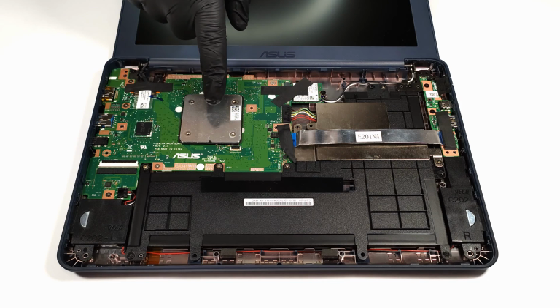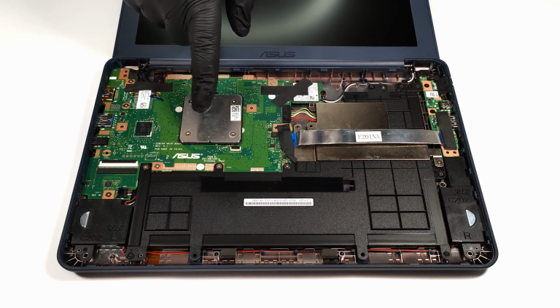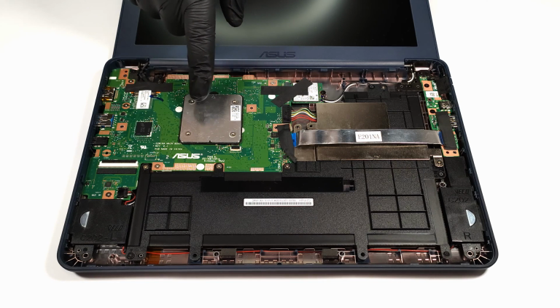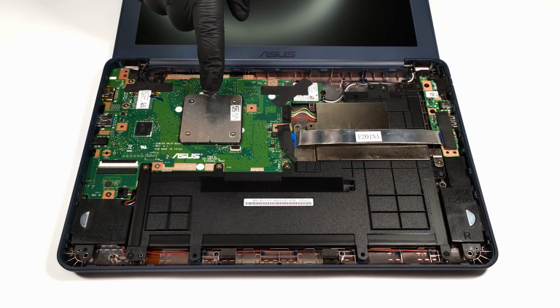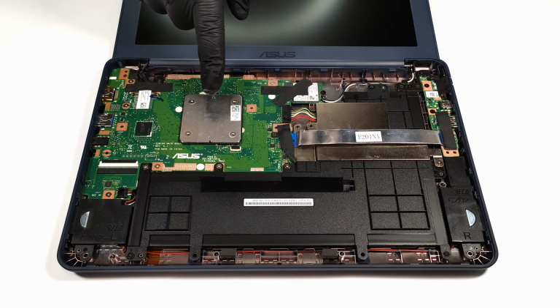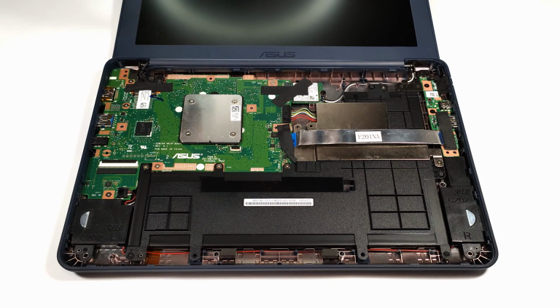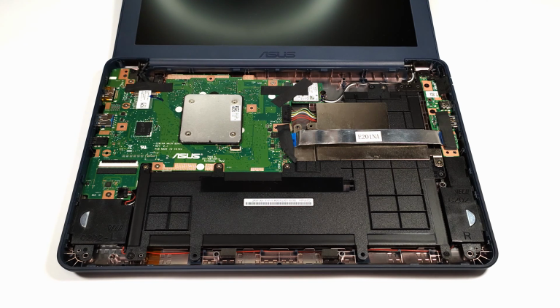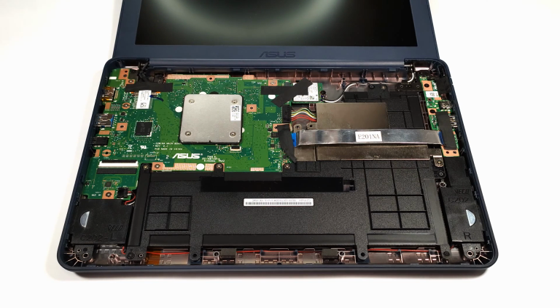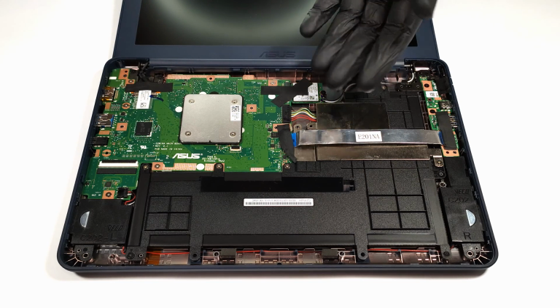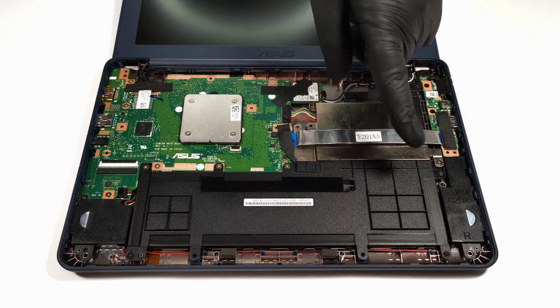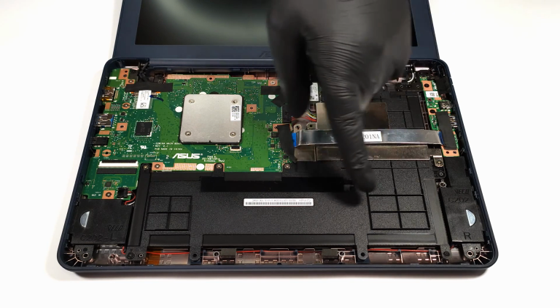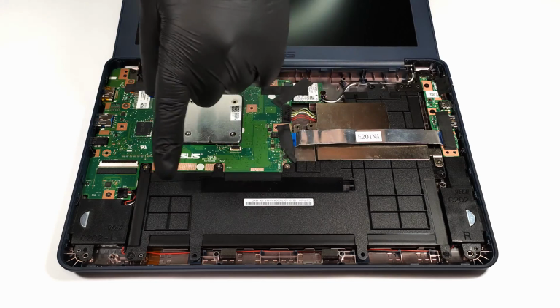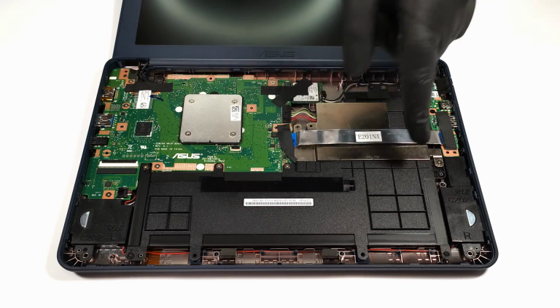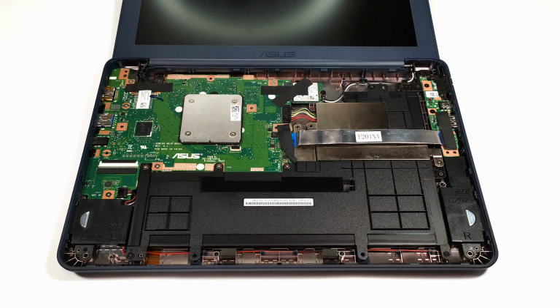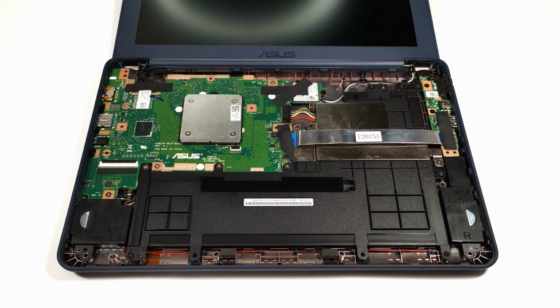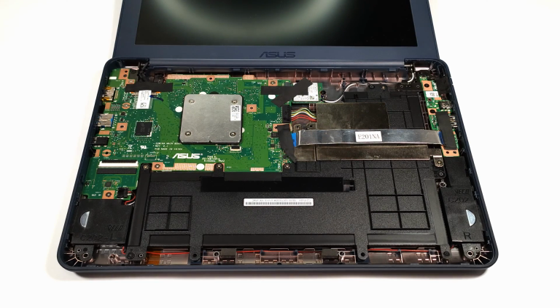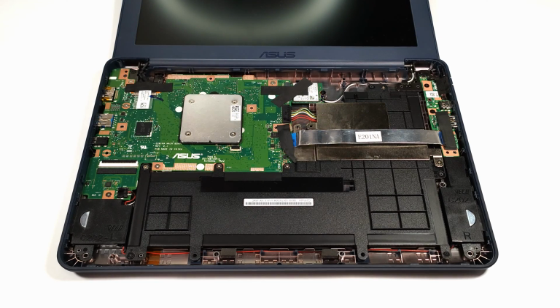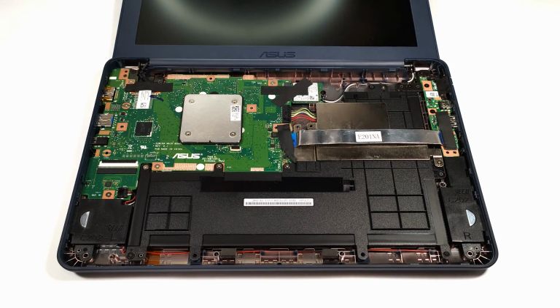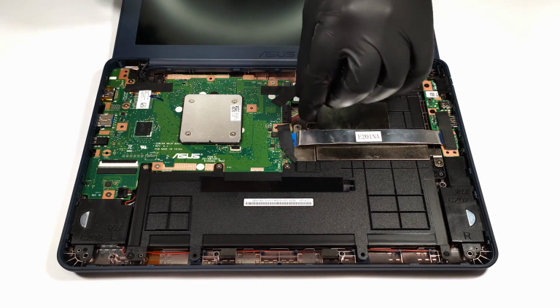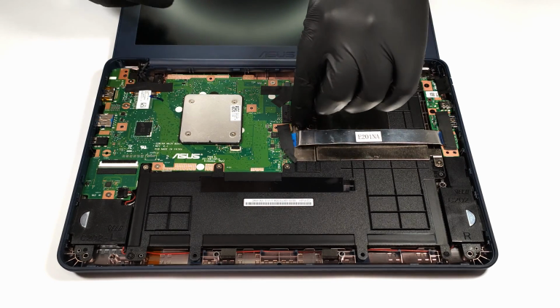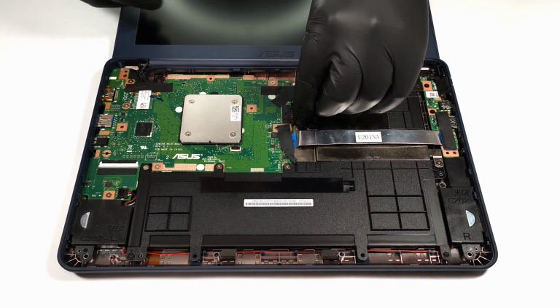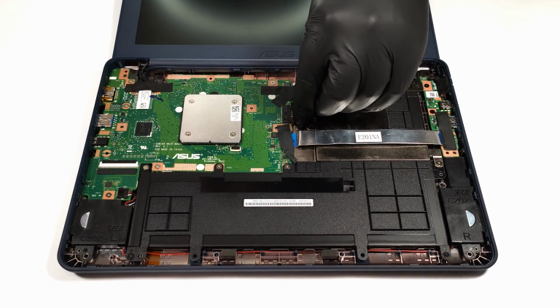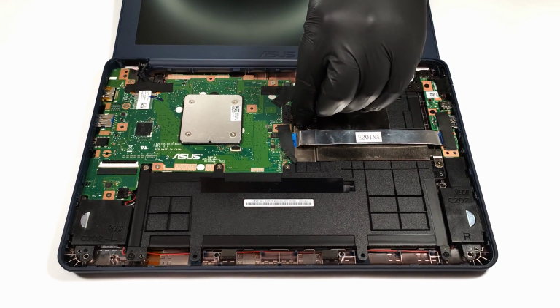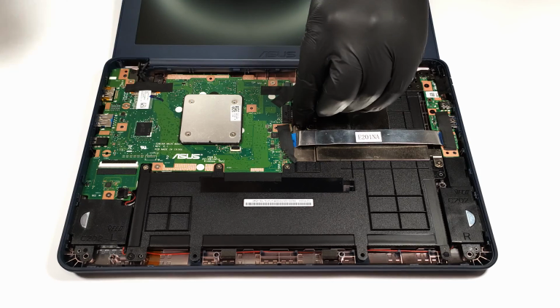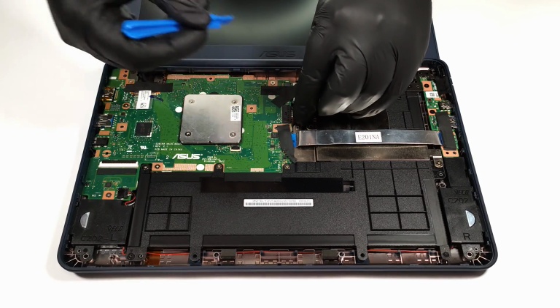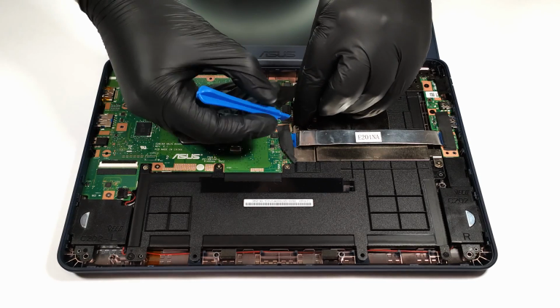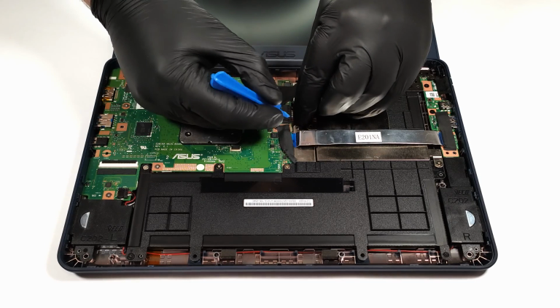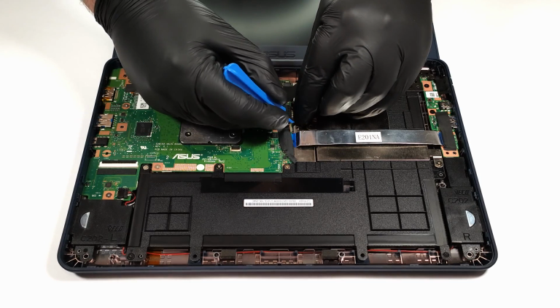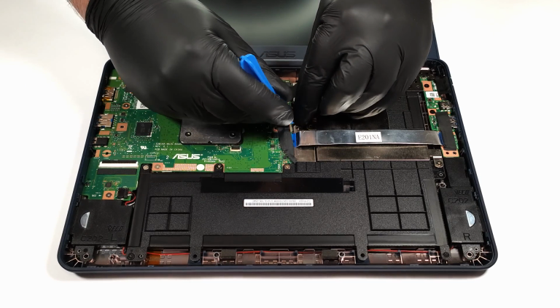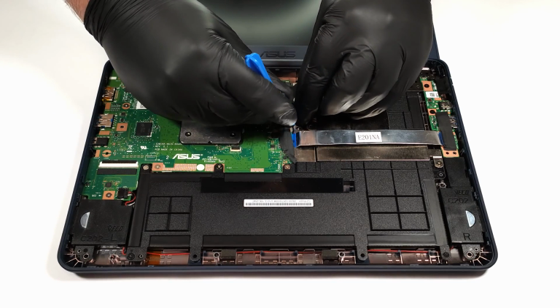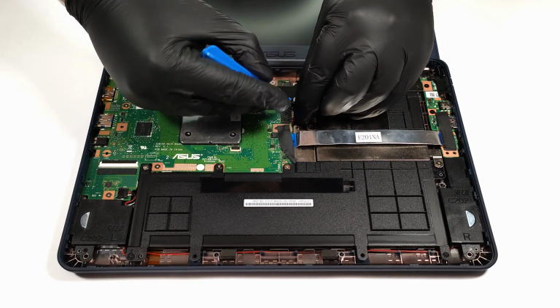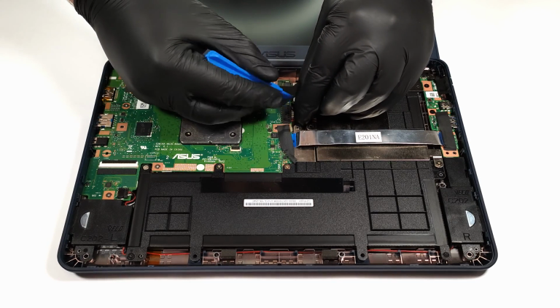The cooling solution is passive, which seems normal given the fact that it has to cool a dual-core CPU. The laptop has soldered 4GB RAM and that's all.